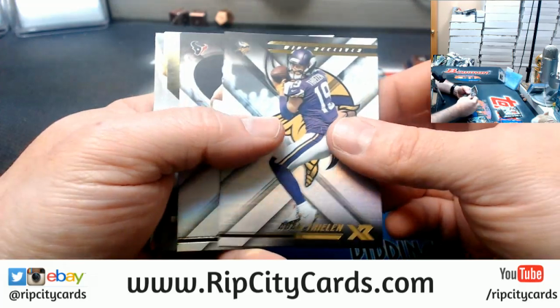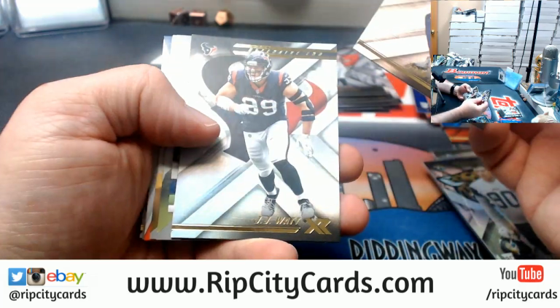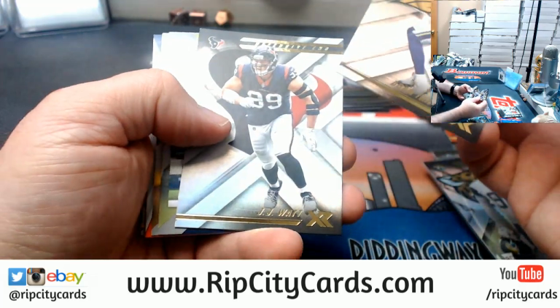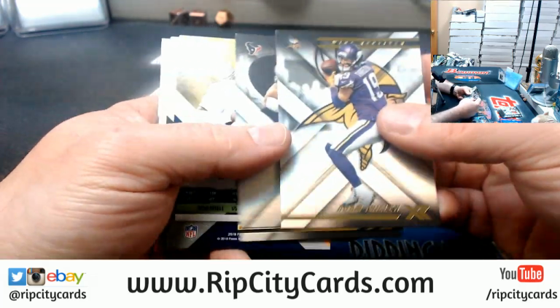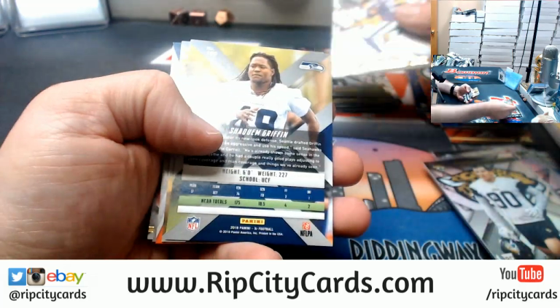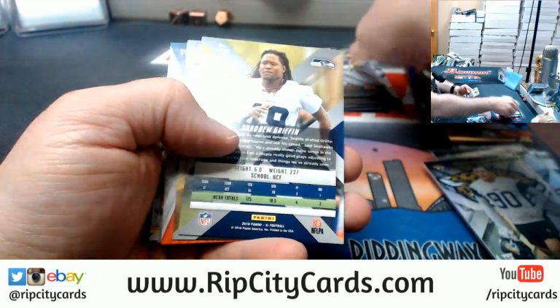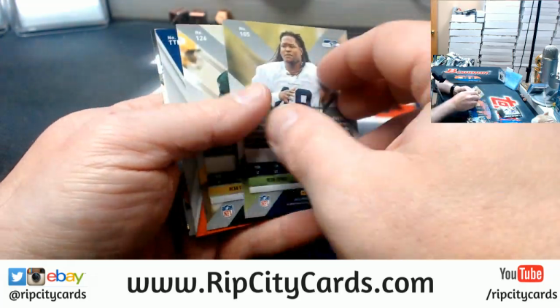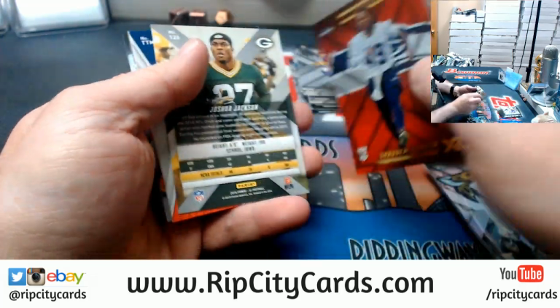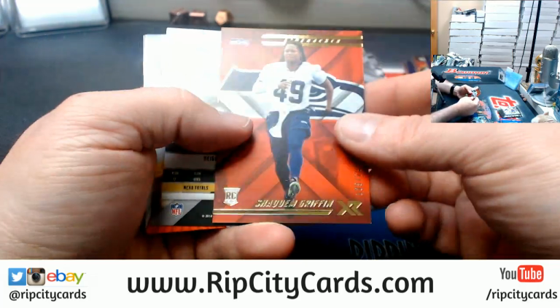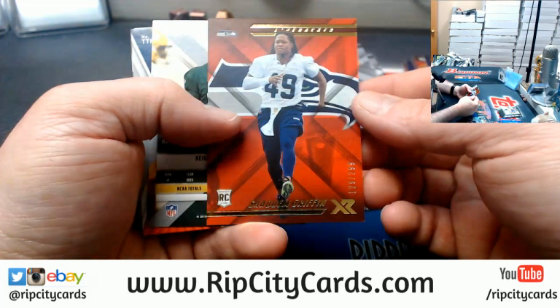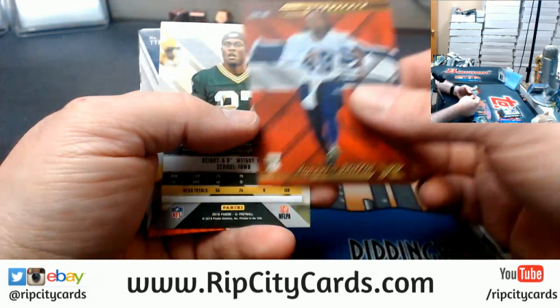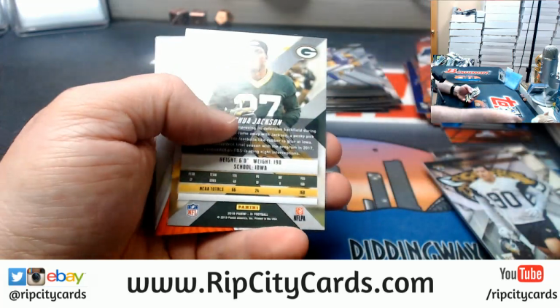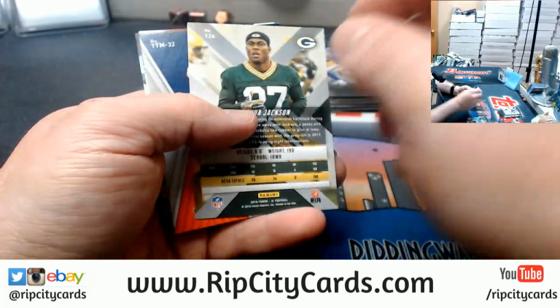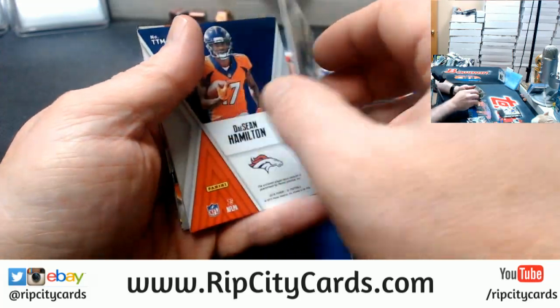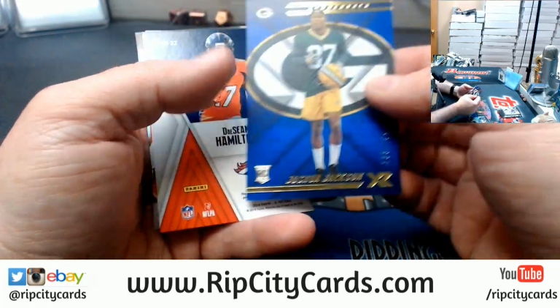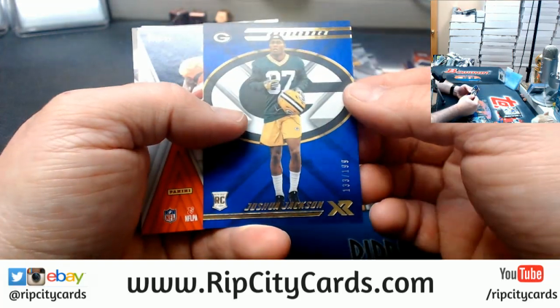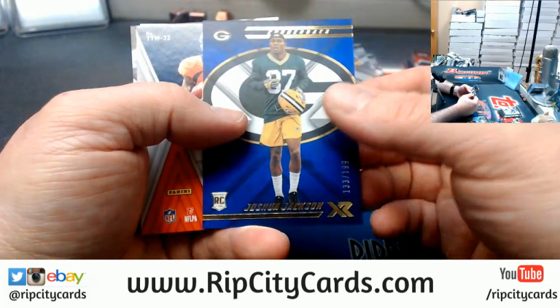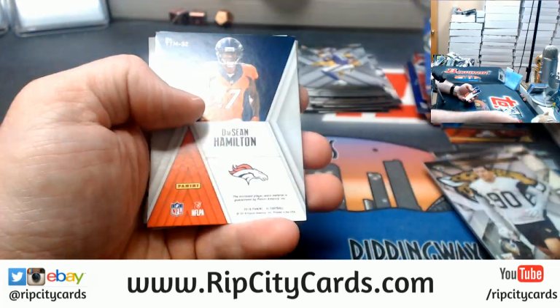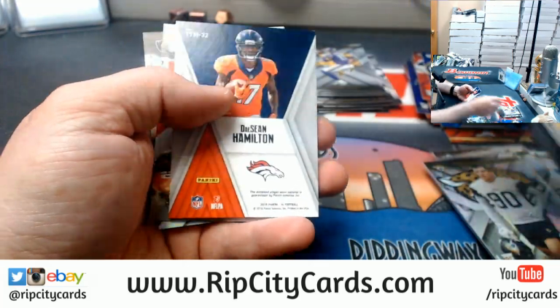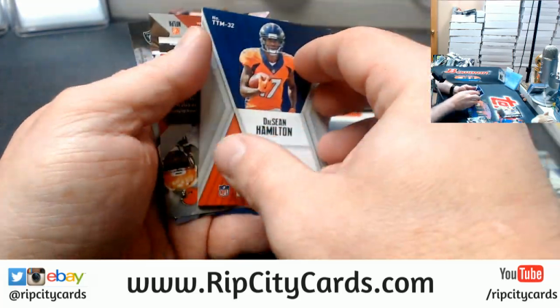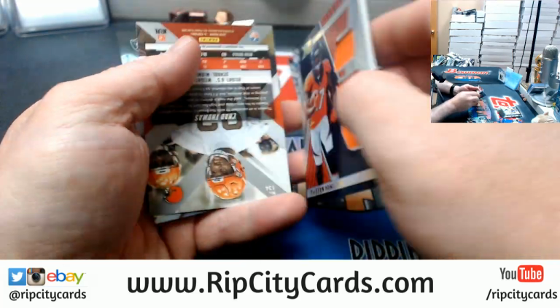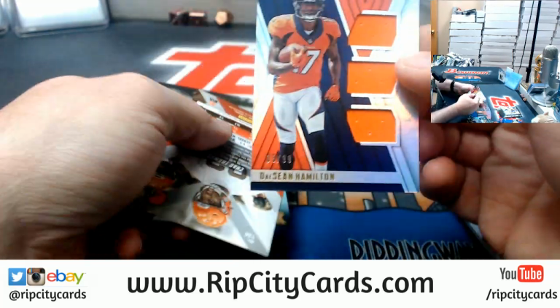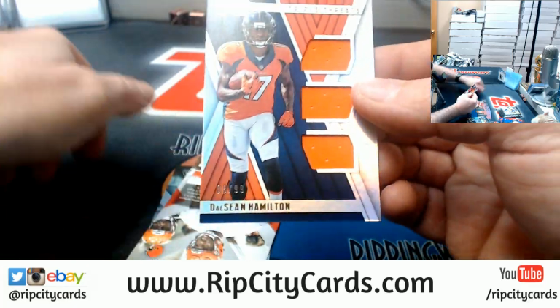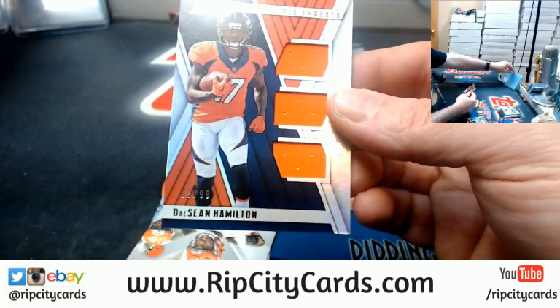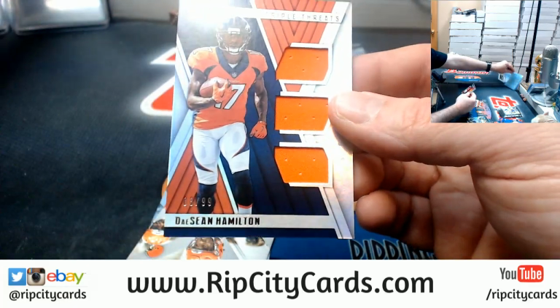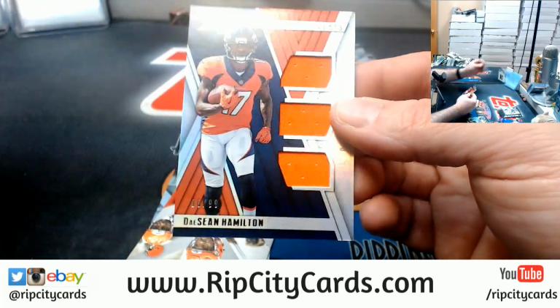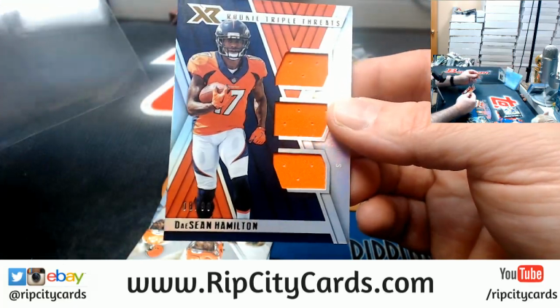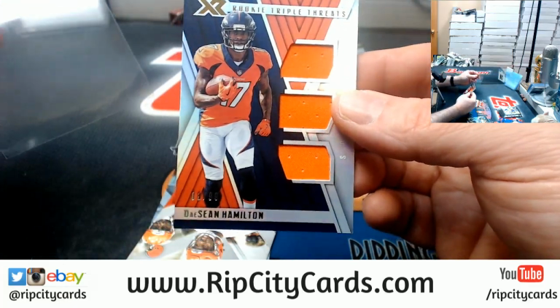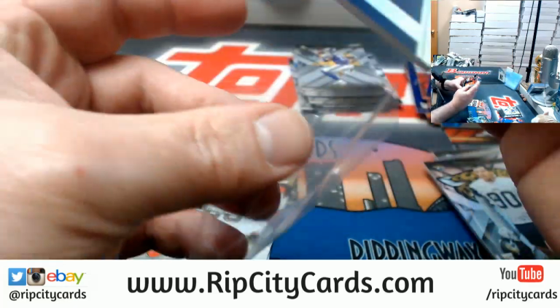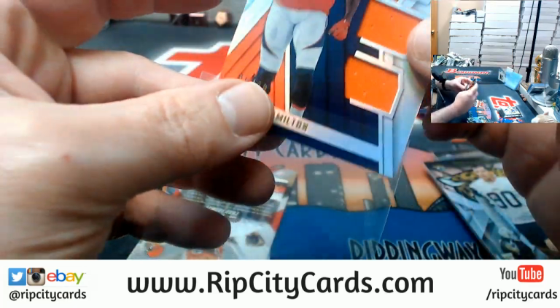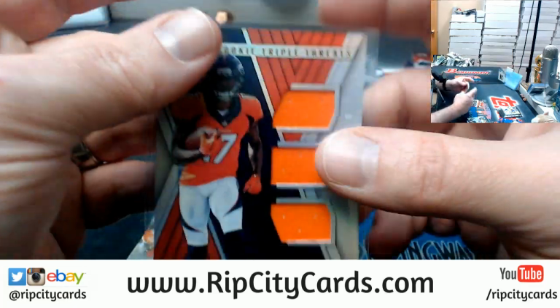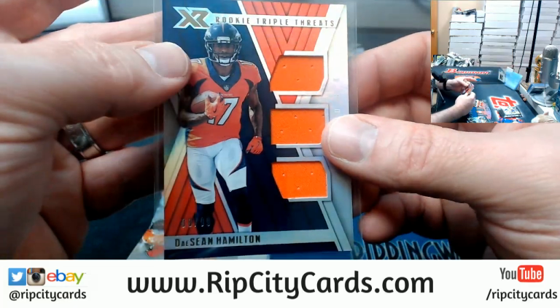Thalen Watt, Shaquem Griffin to $2.99, Joshua Jackson to $1.99, Sean Hamilton — Triple Relic to $2.99 for the Broncos.